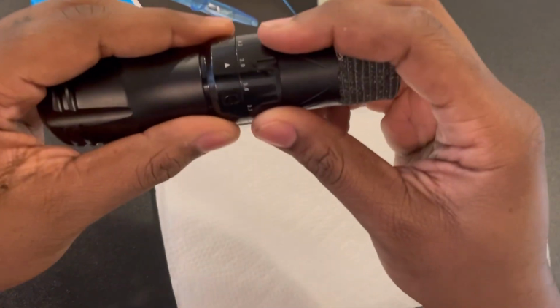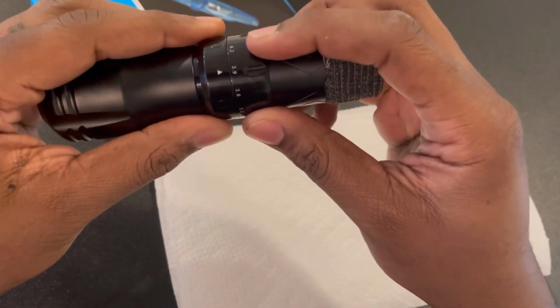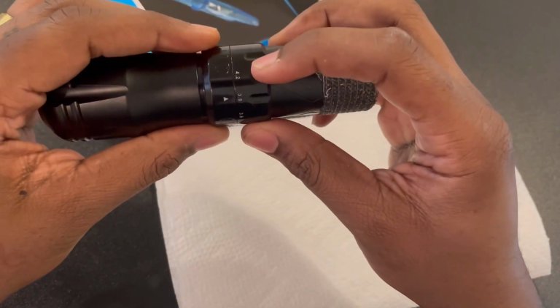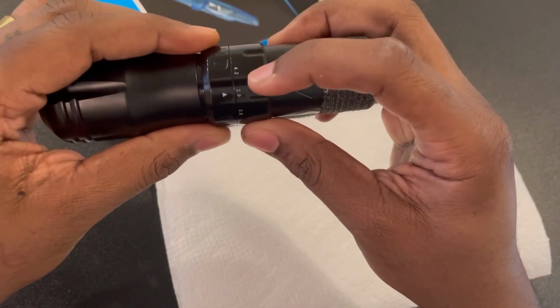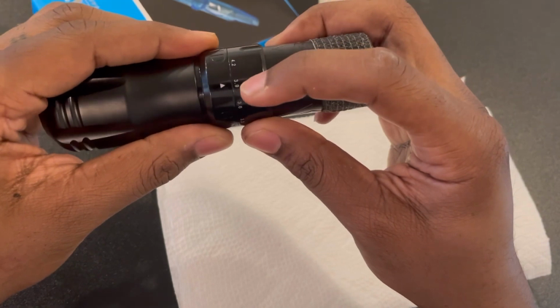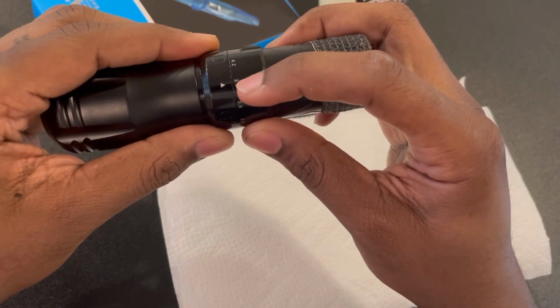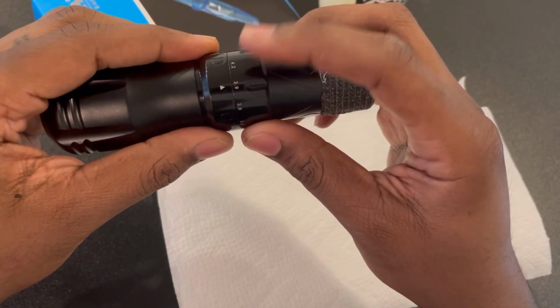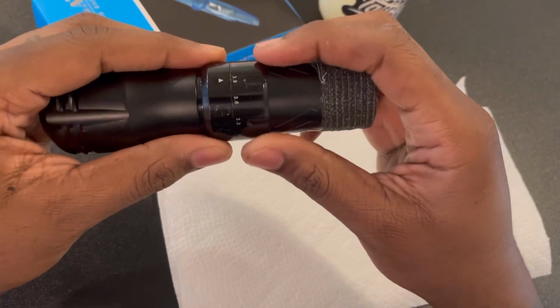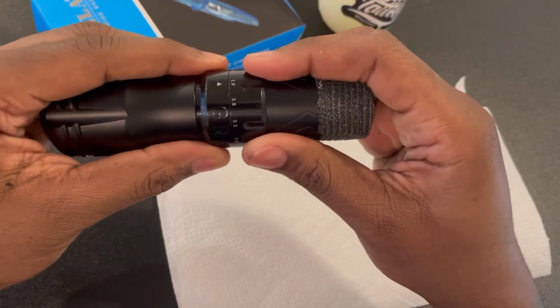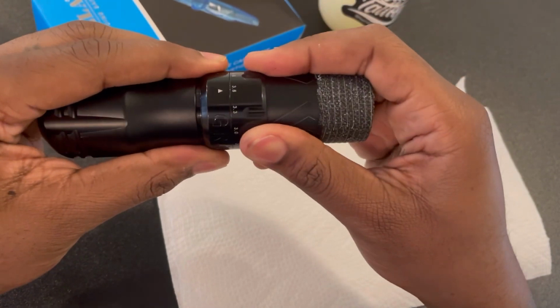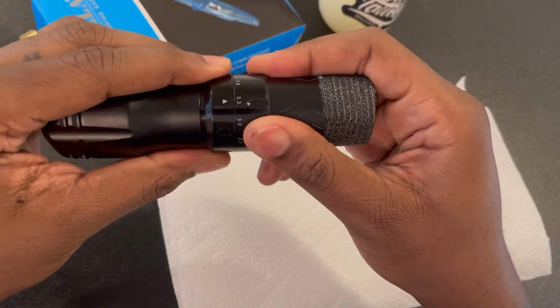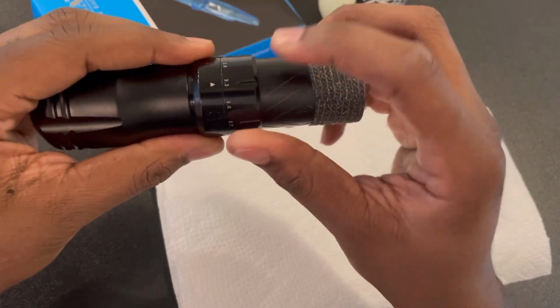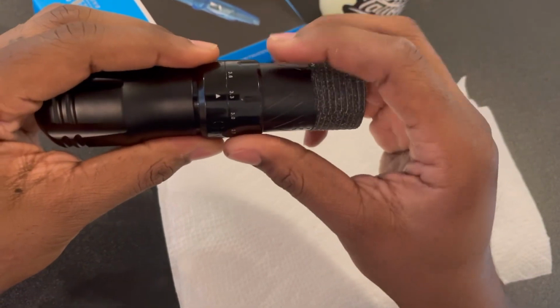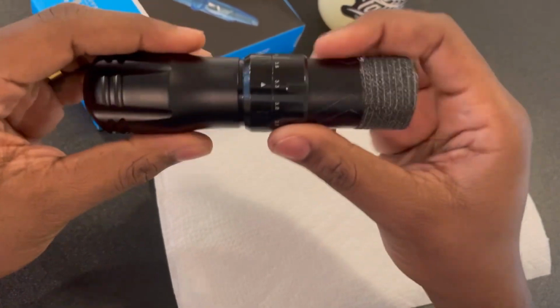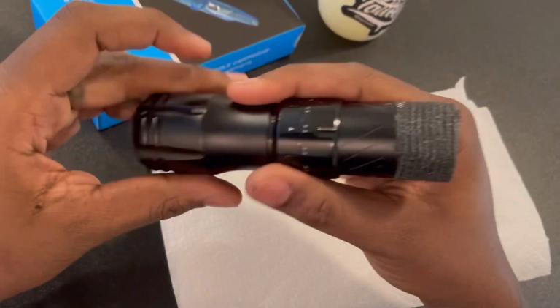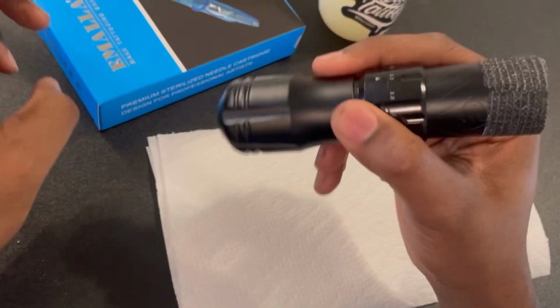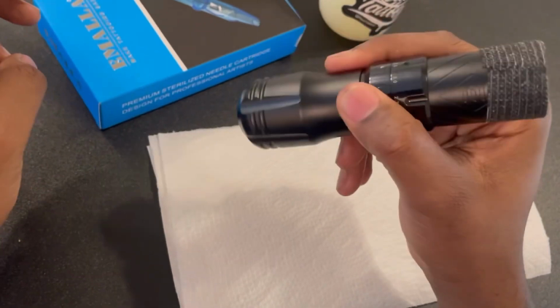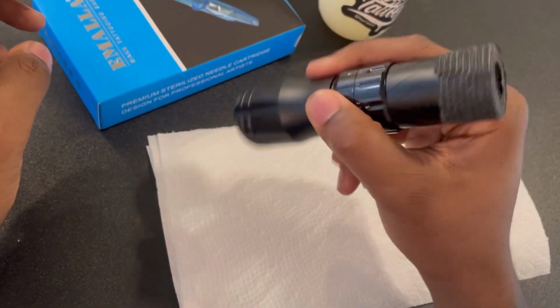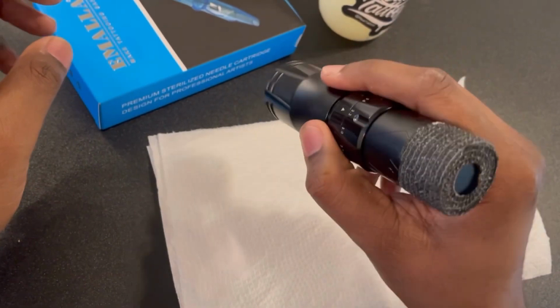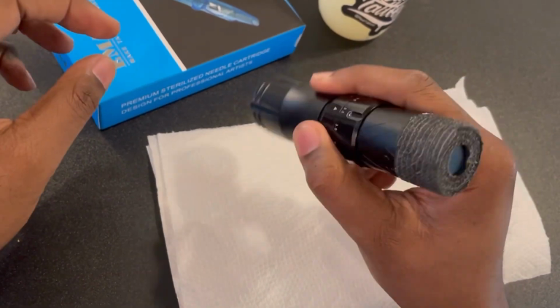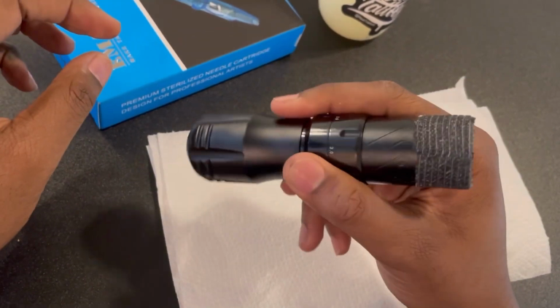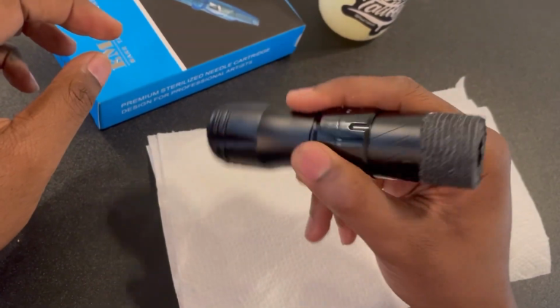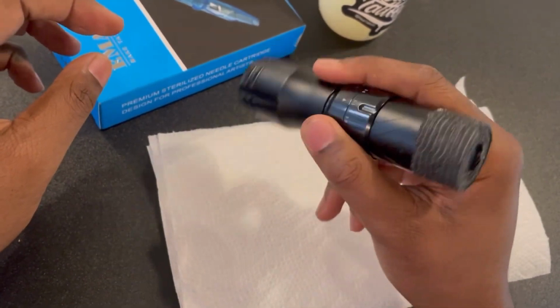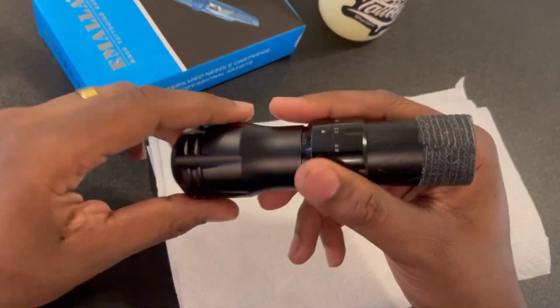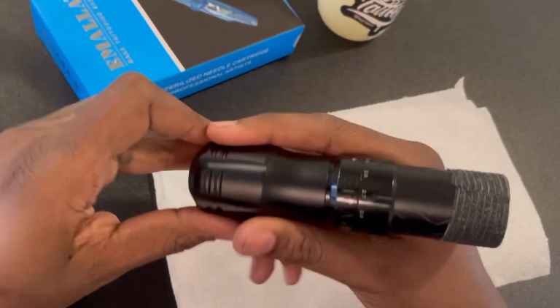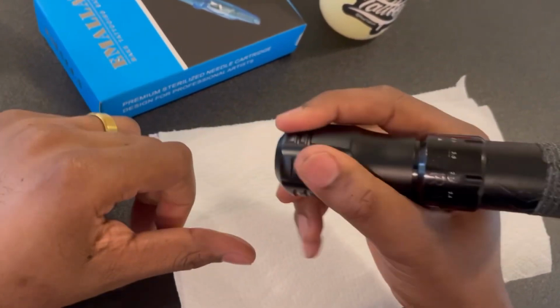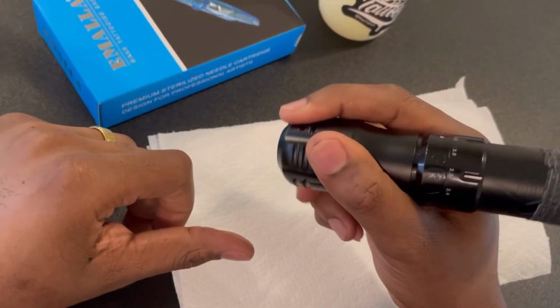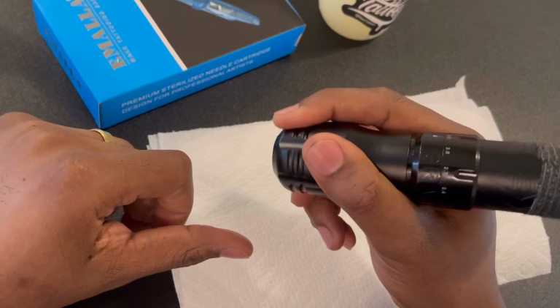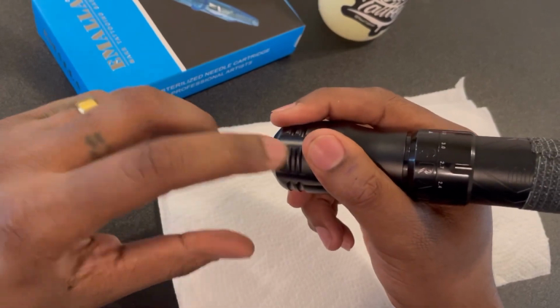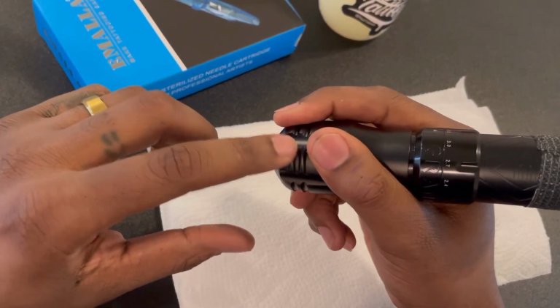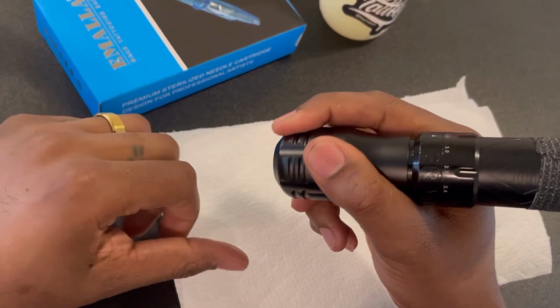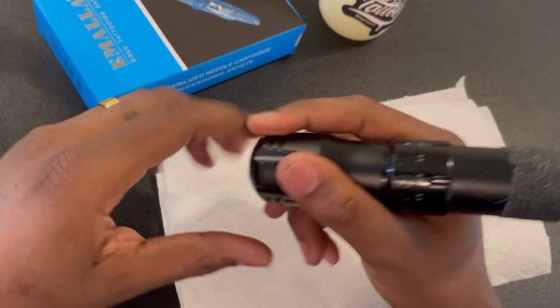You really get that coil feel when you're around there, and then for shading I like to be around 3.3. Nice, smooth shading, especially with the gray washes. I like the fact that the grip is comfortable.